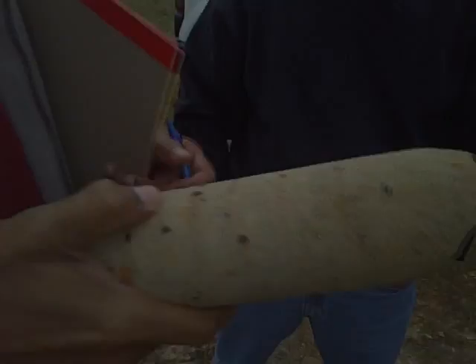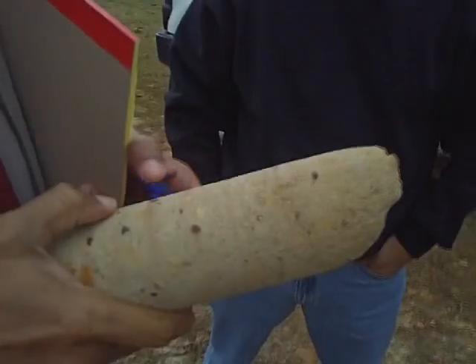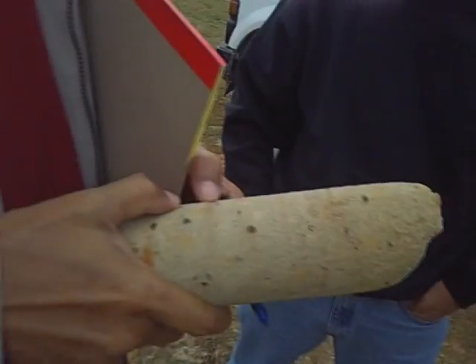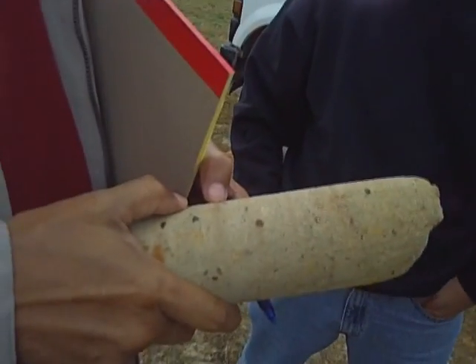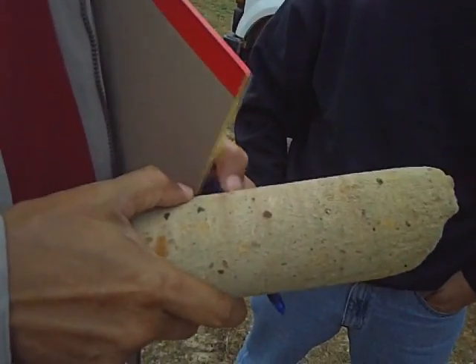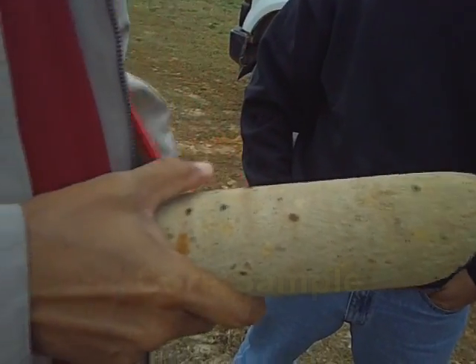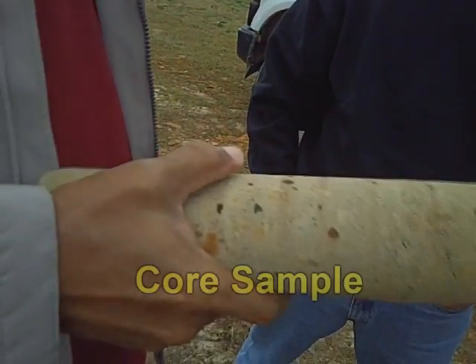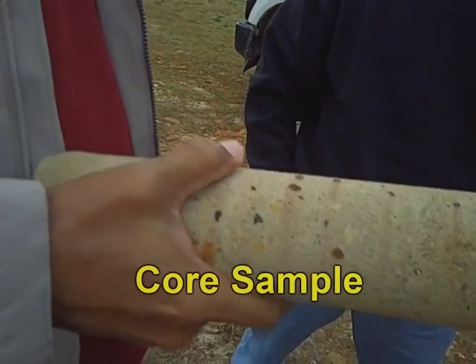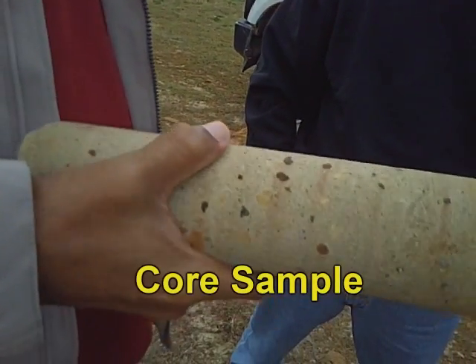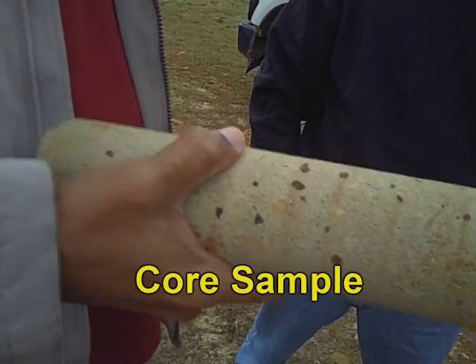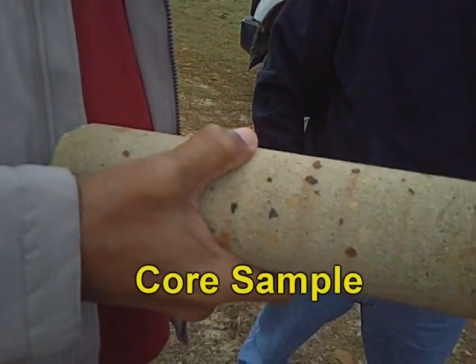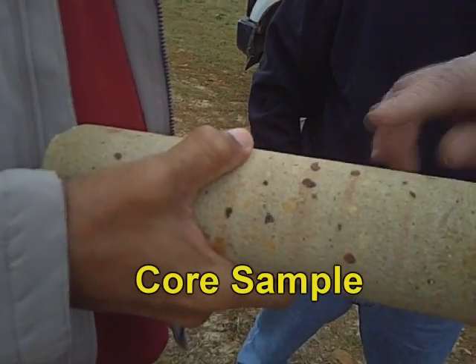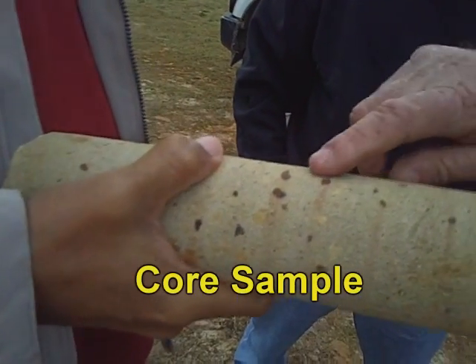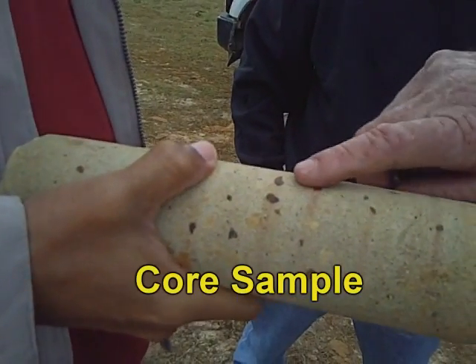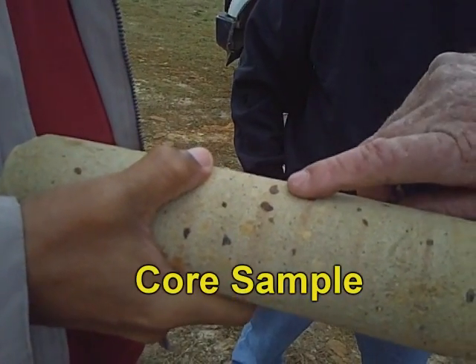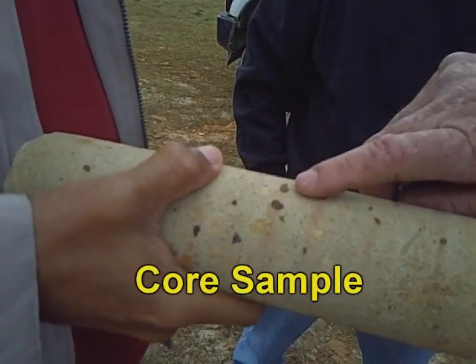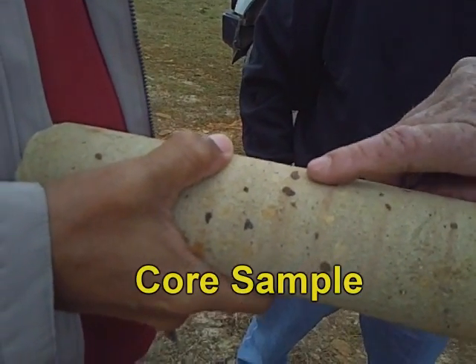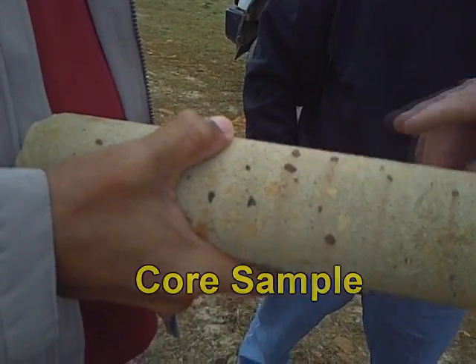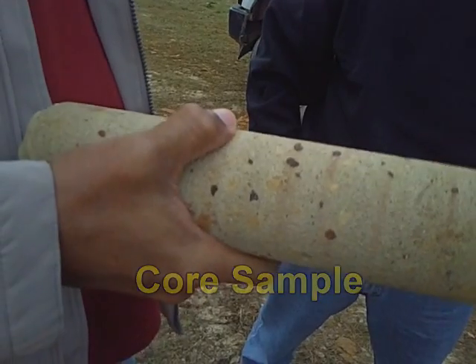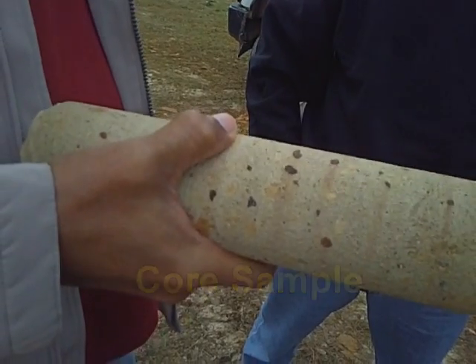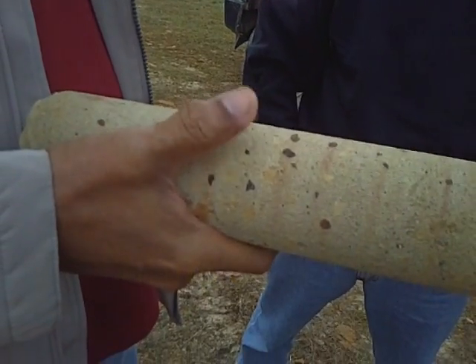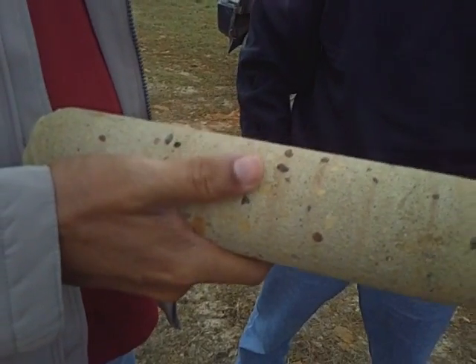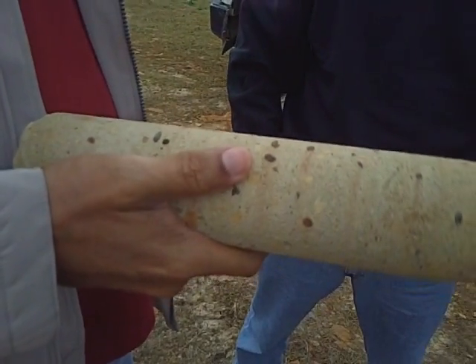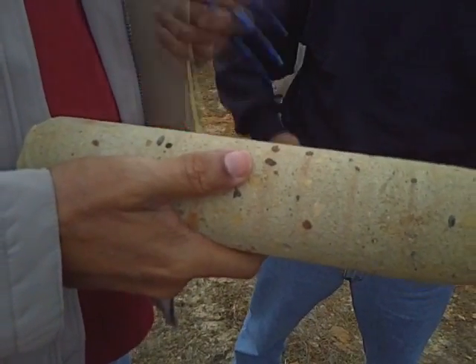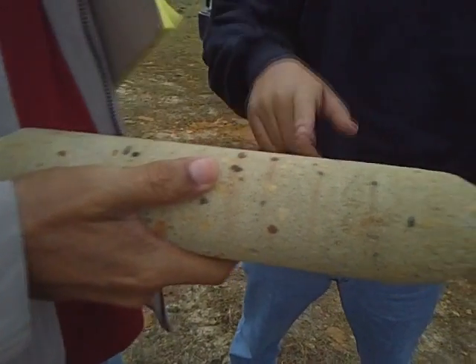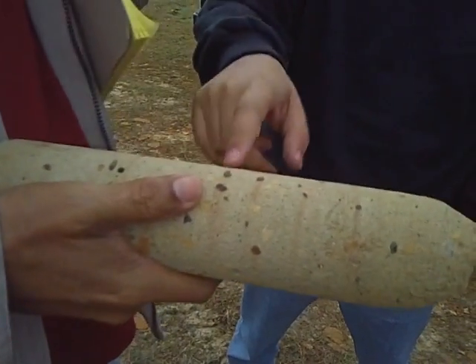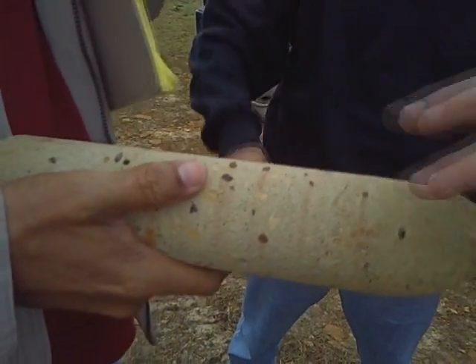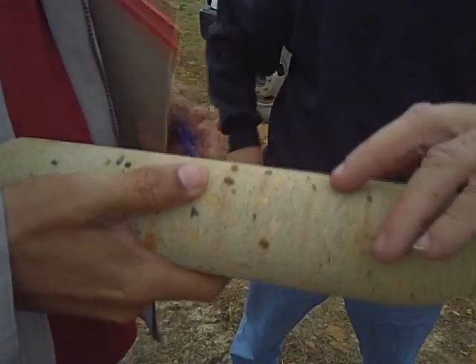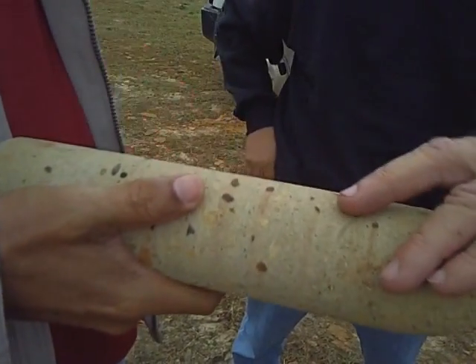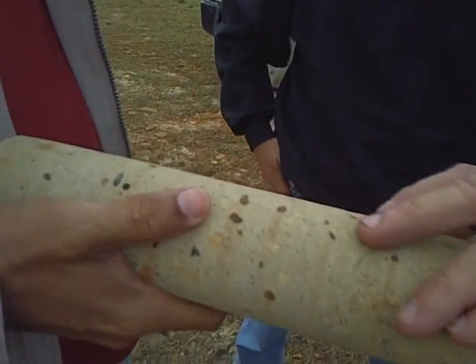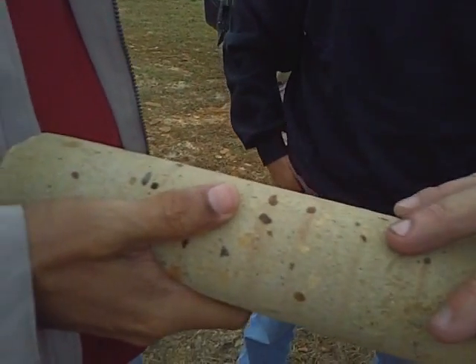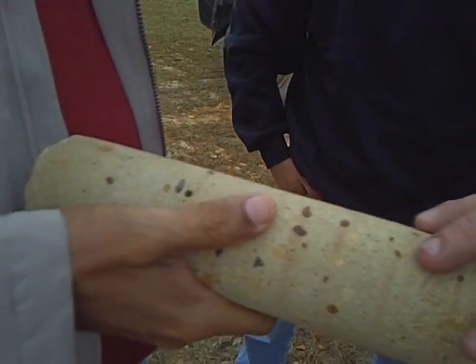Very small particles of clay is all there is. That and those dark red ones are a little iron rock. That's some little iron rock. This is a piece of asphalt.